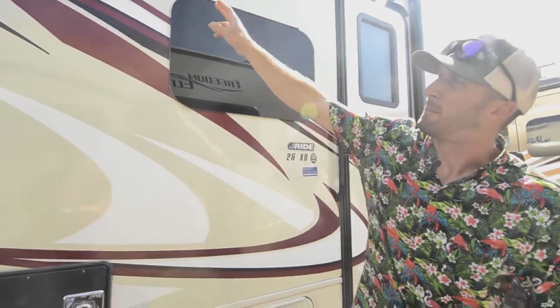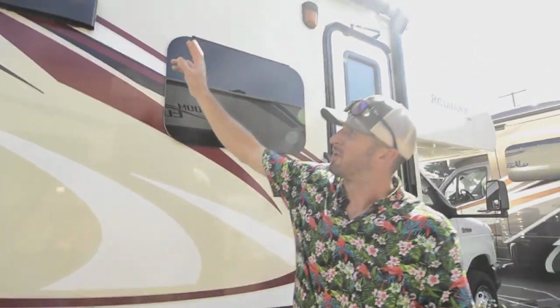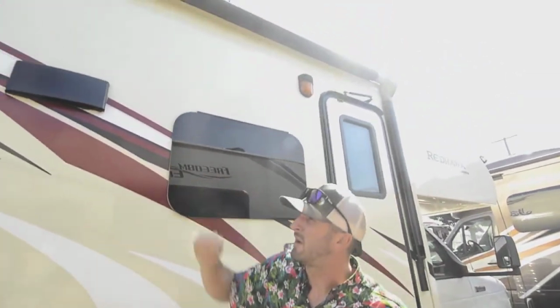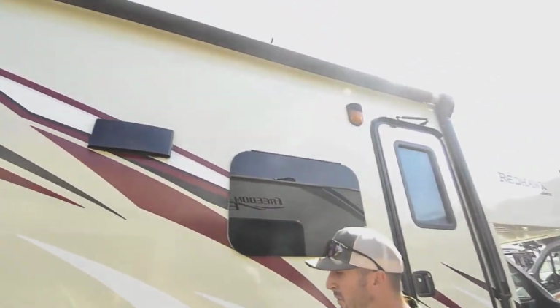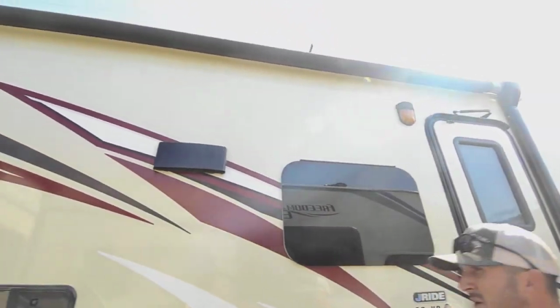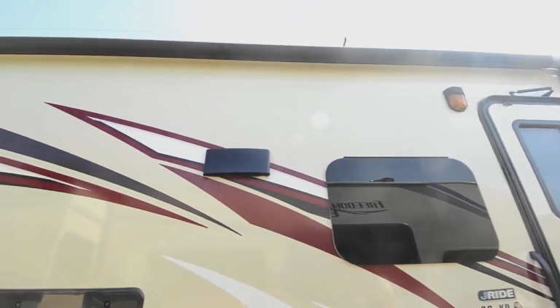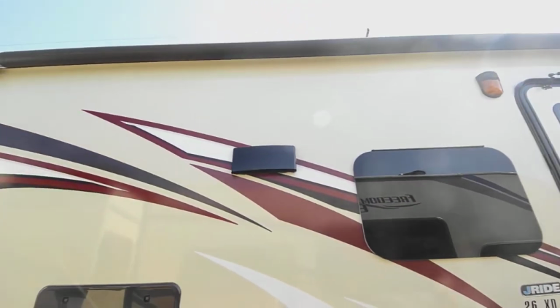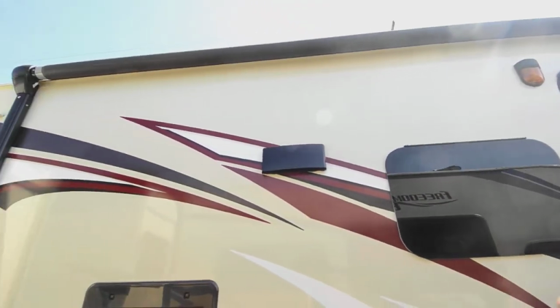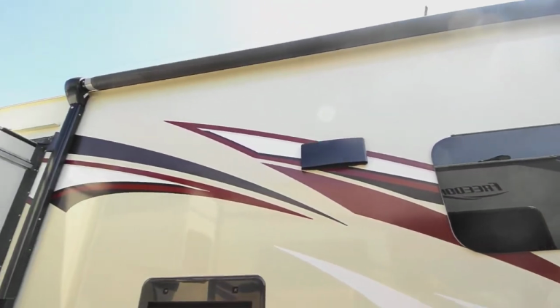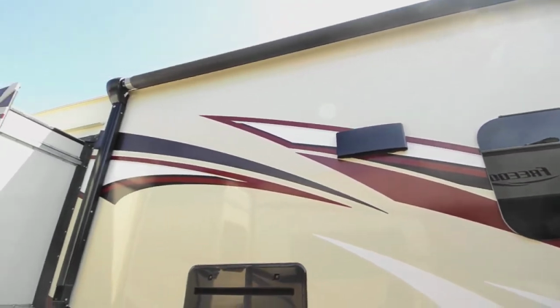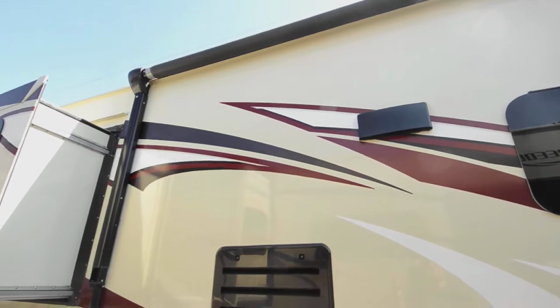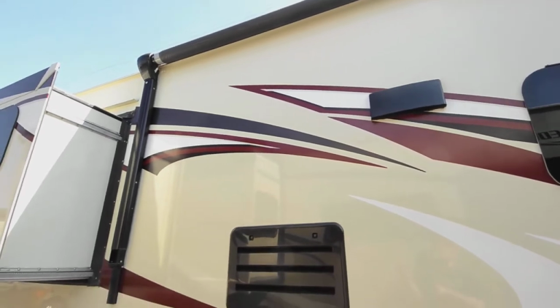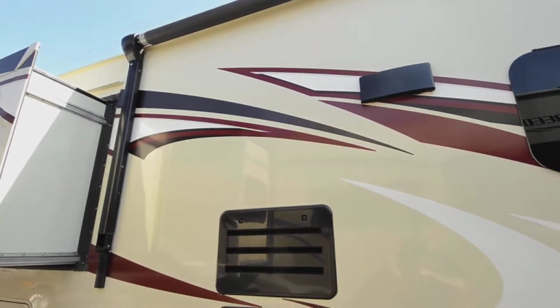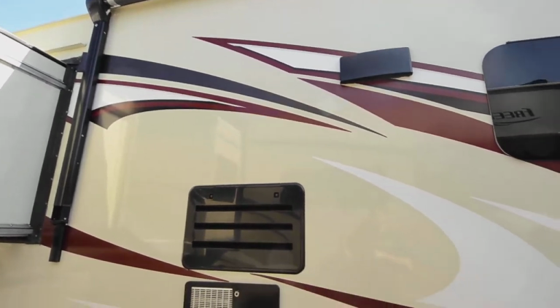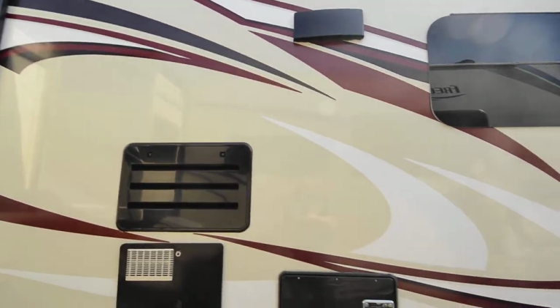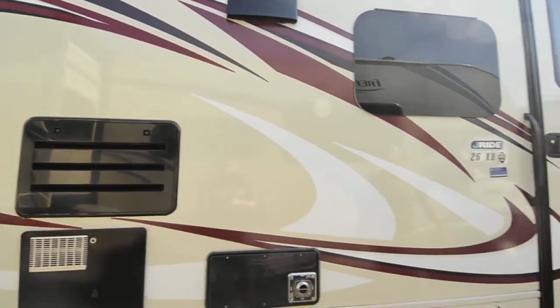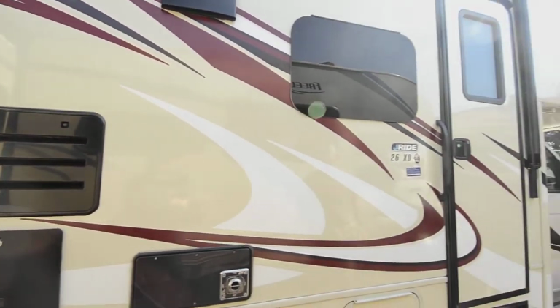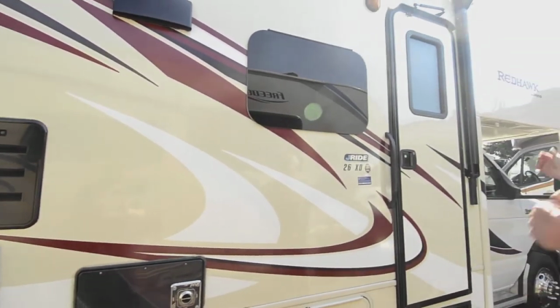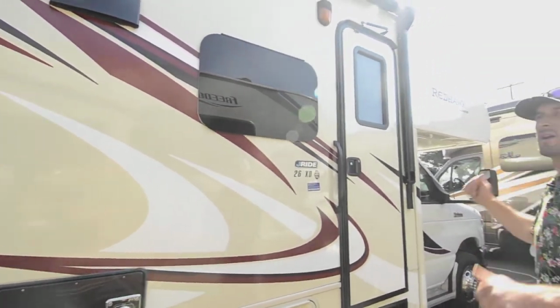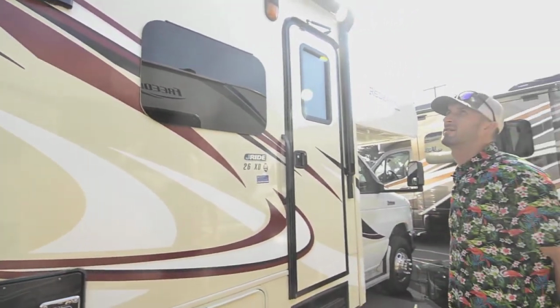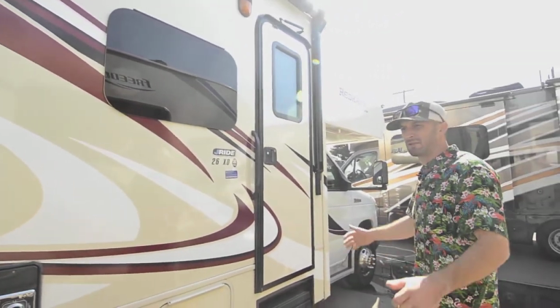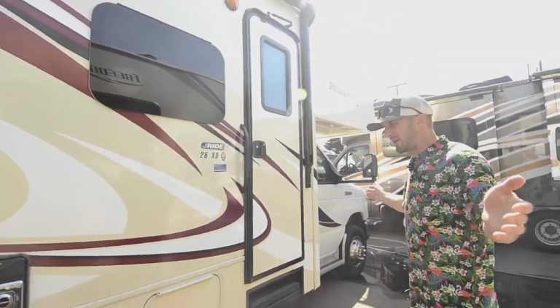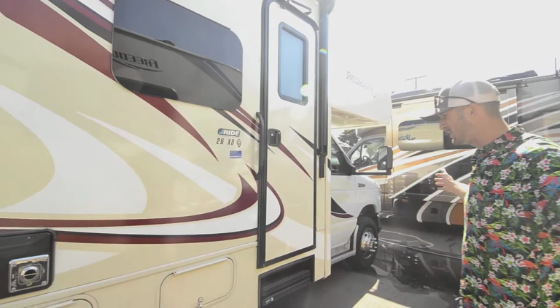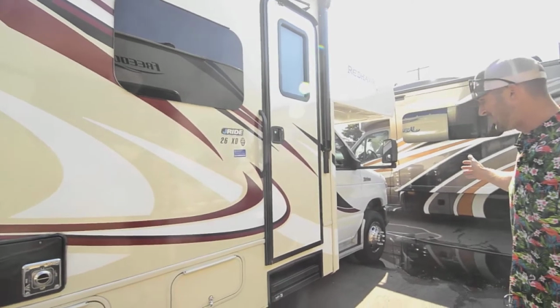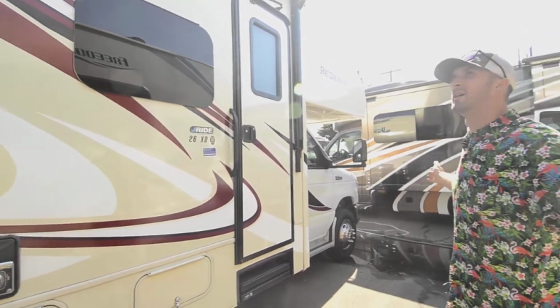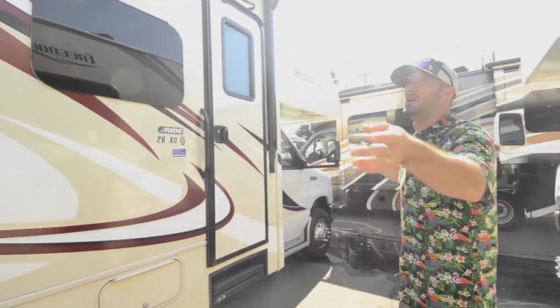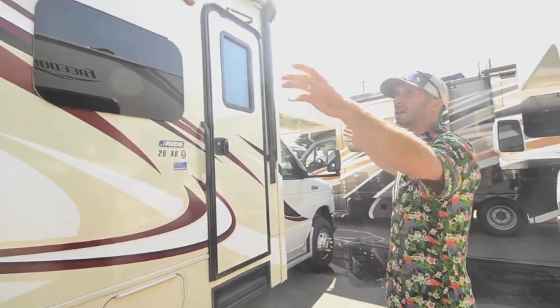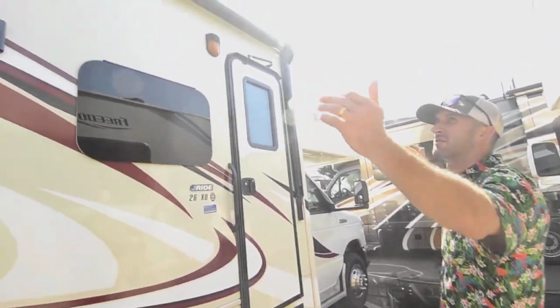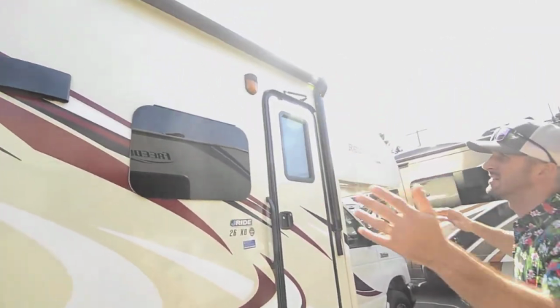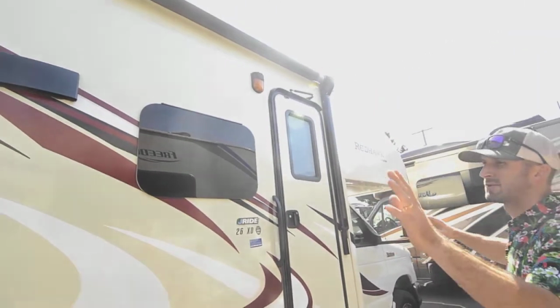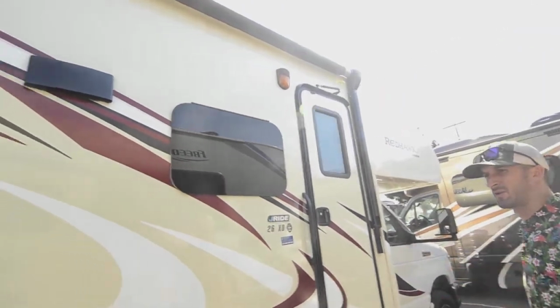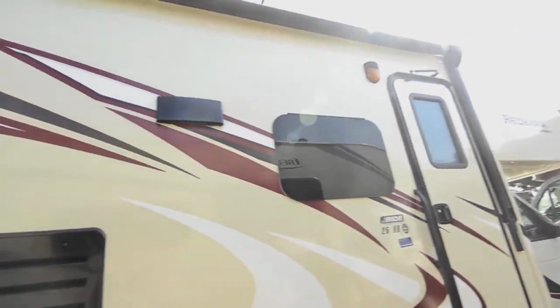Up here we have the hood fan for the stove. And there's a really nice big power awning — probably about 12 feet in length, comes out about nine or ten feet, giving you a really nice patio space out here, and no slide underneath to obstruct your space.